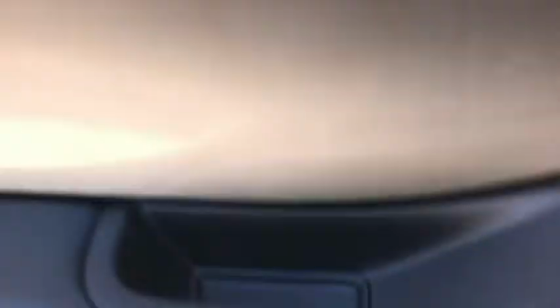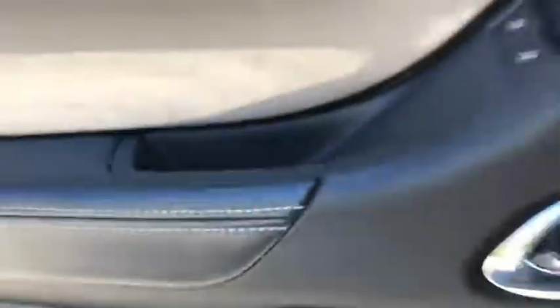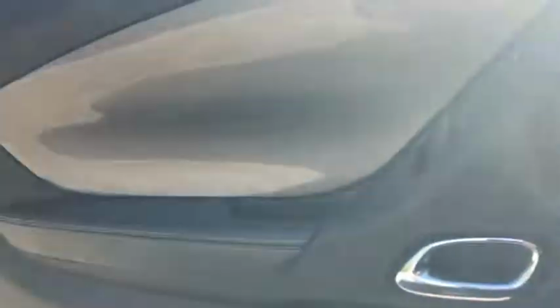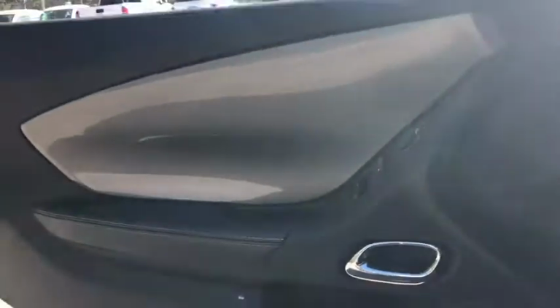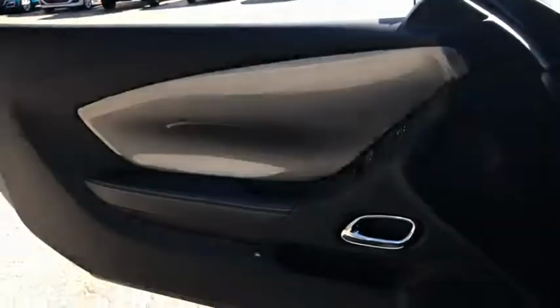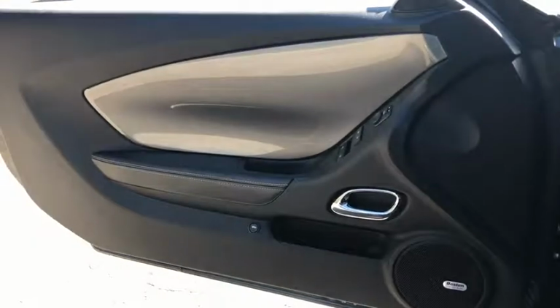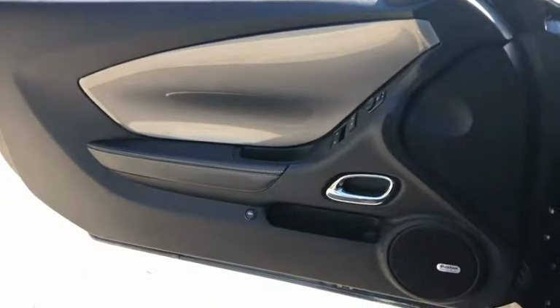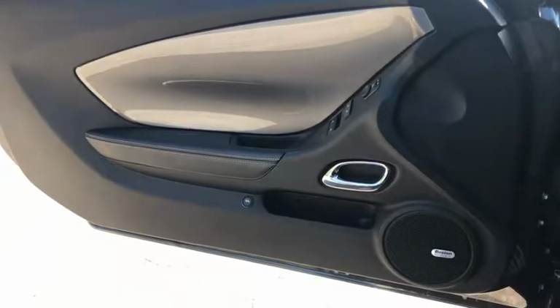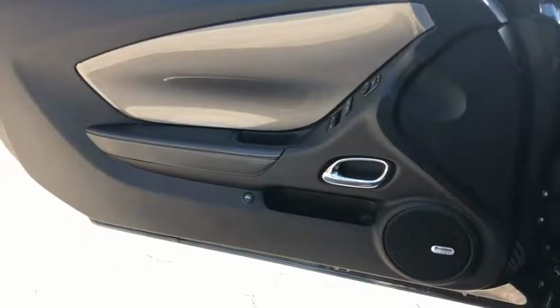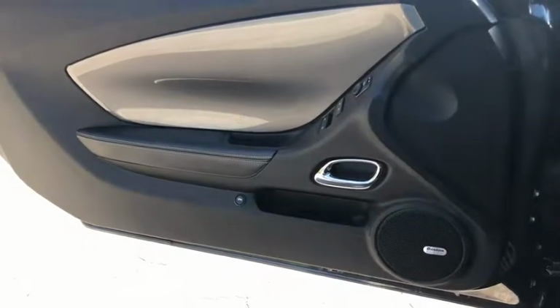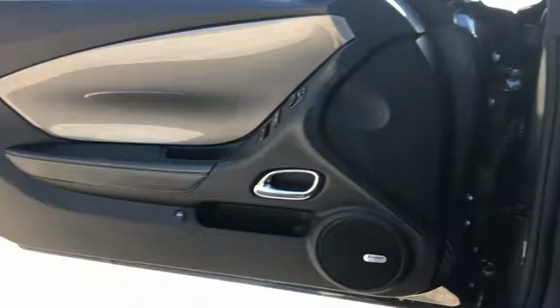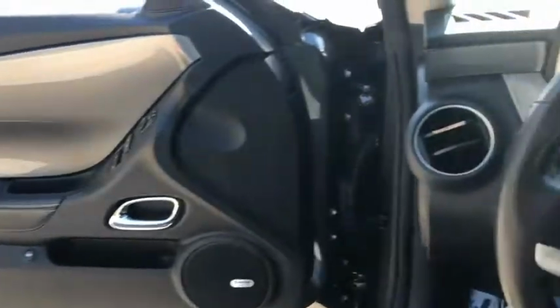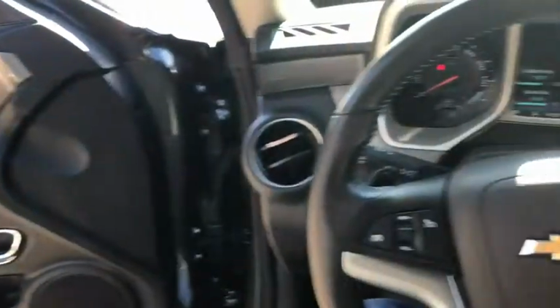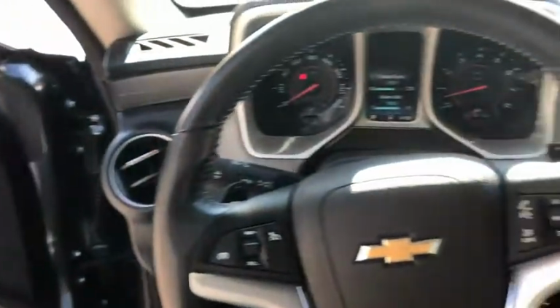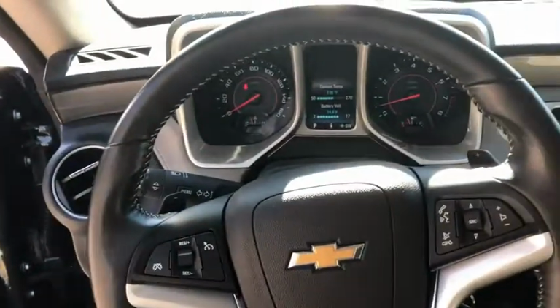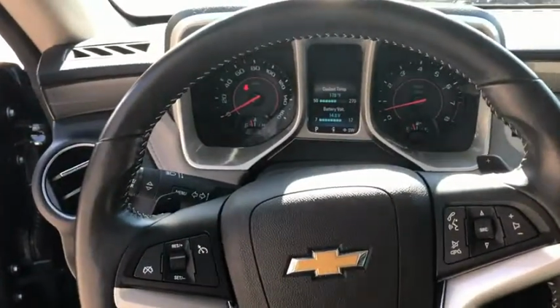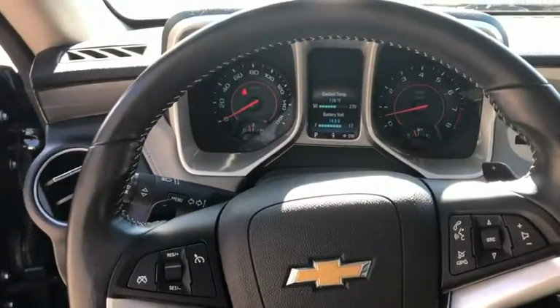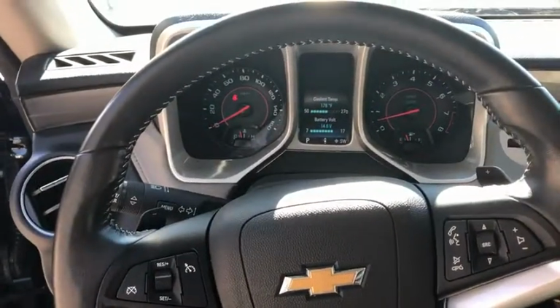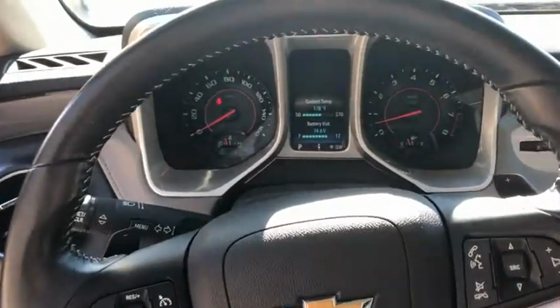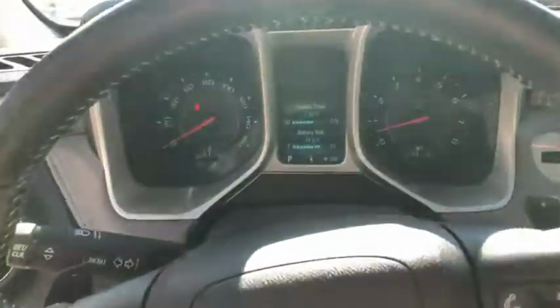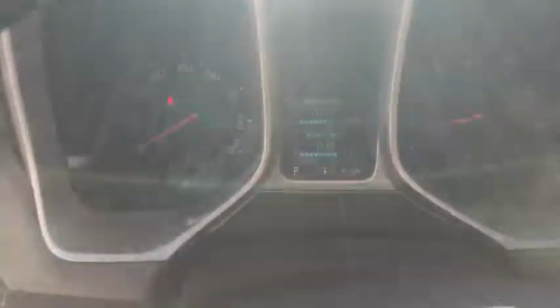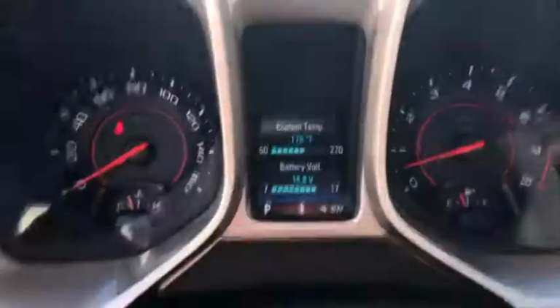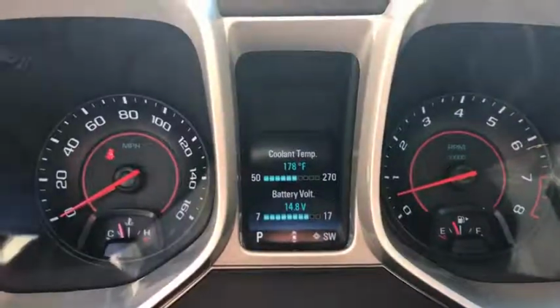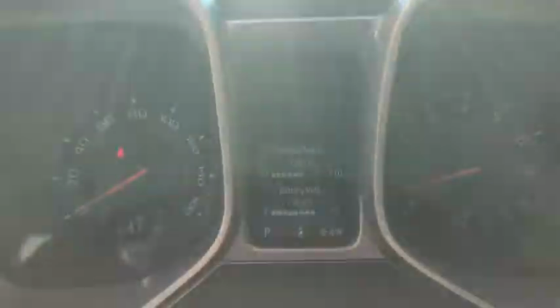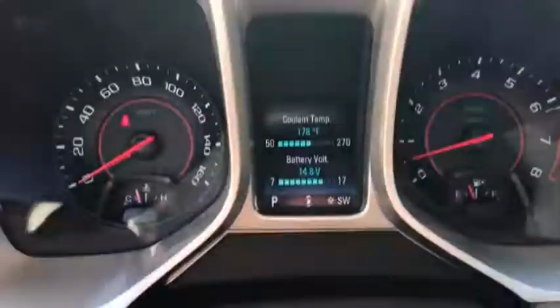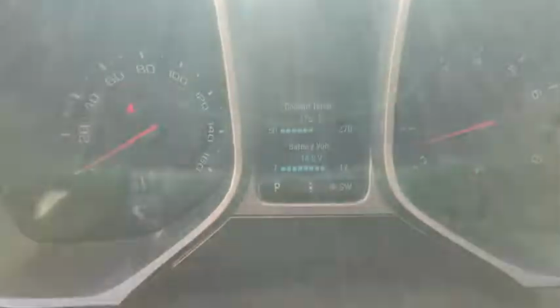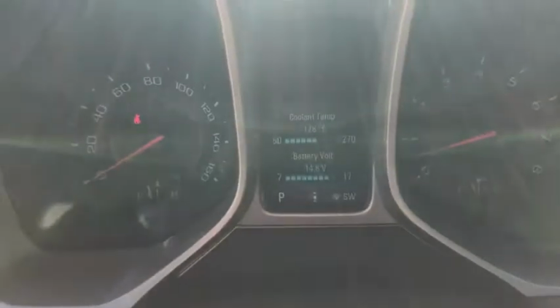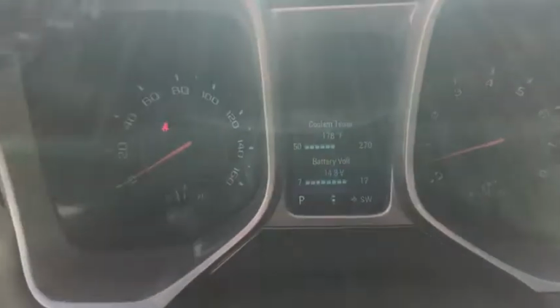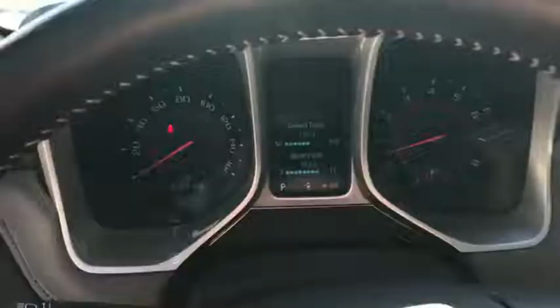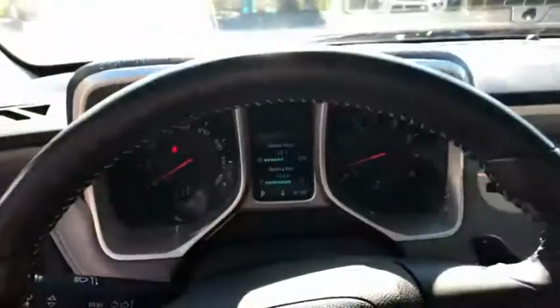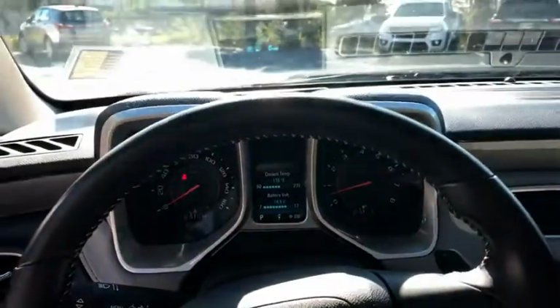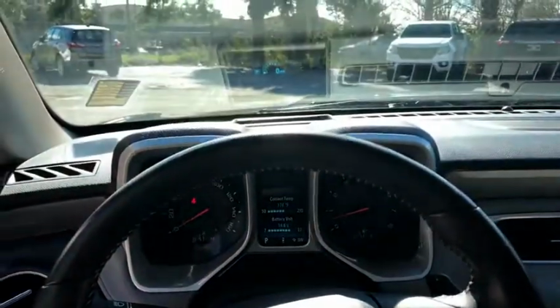Universal garage door opener, power windows, USB connection, fog lights, rear window defroster, electronic stability control, trip computer, heated front driver and passenger seat, compass.